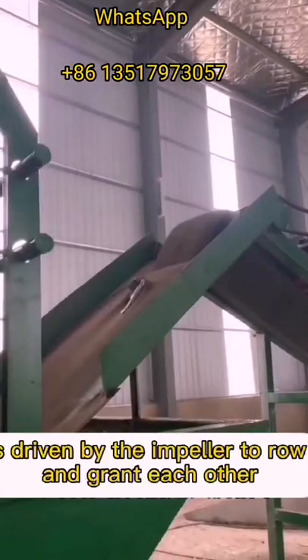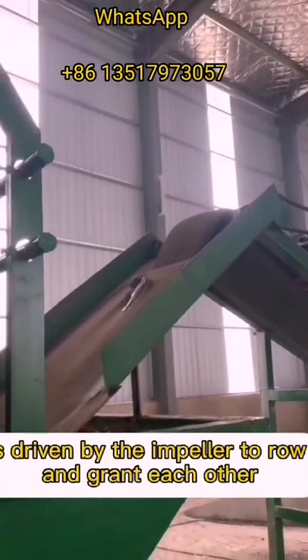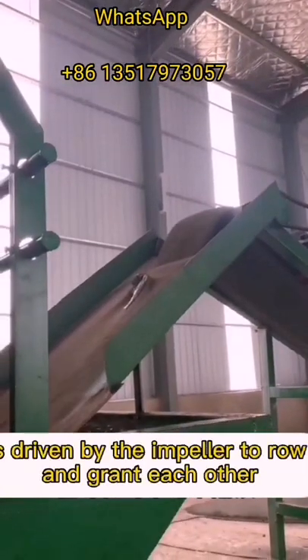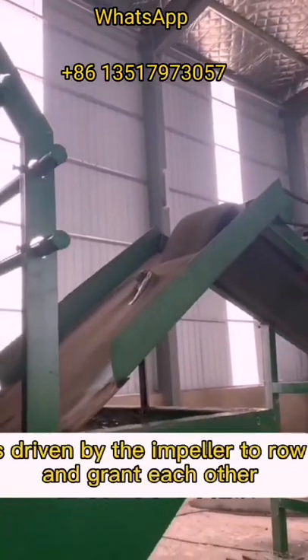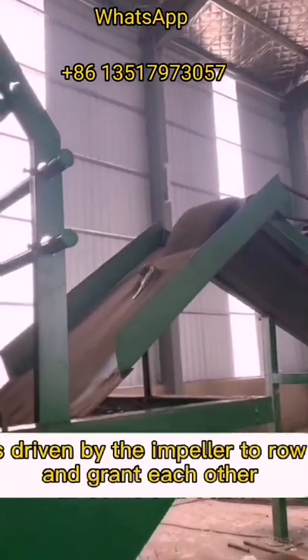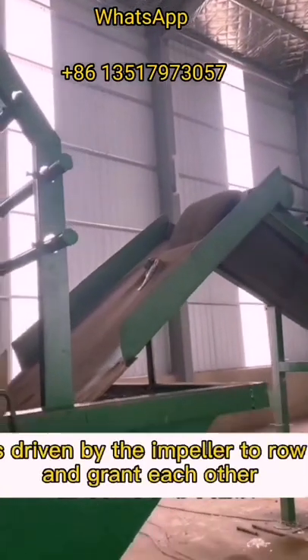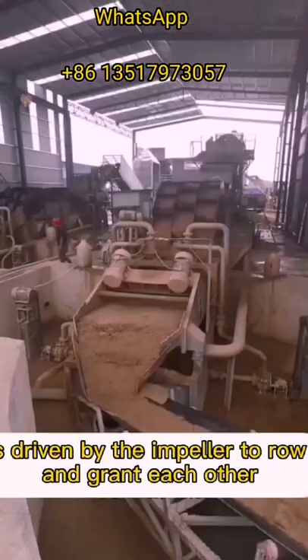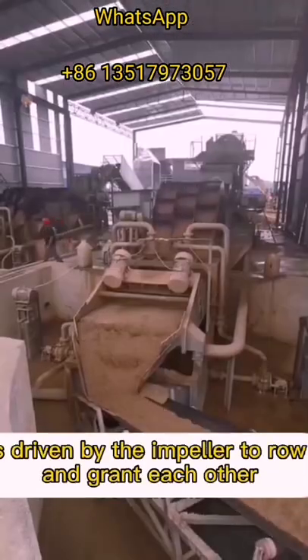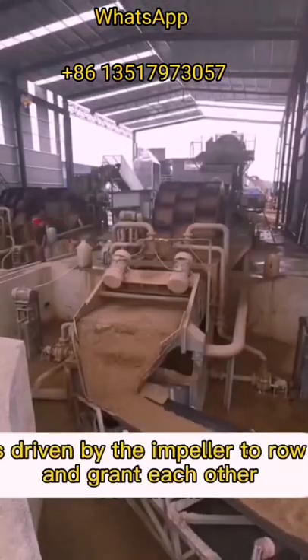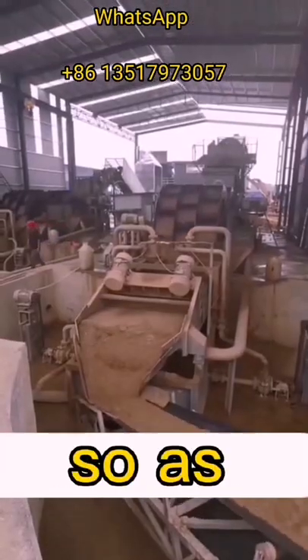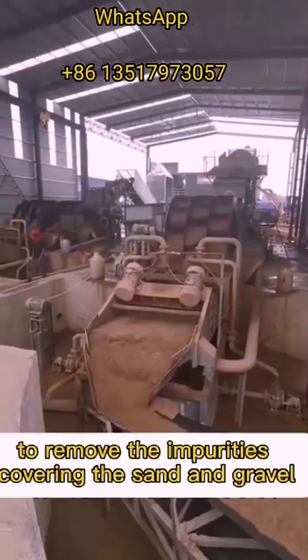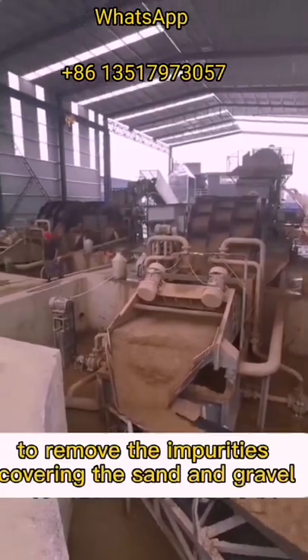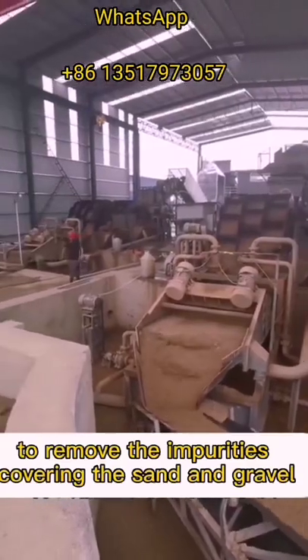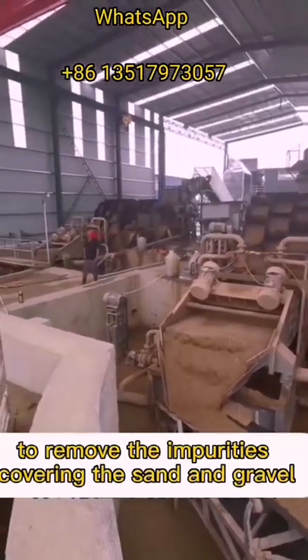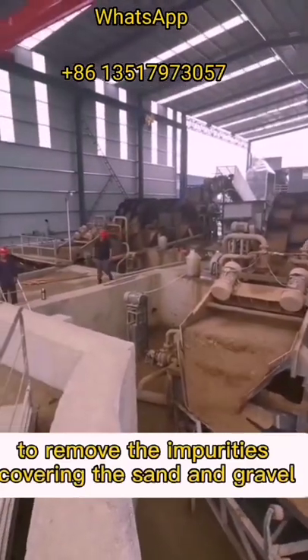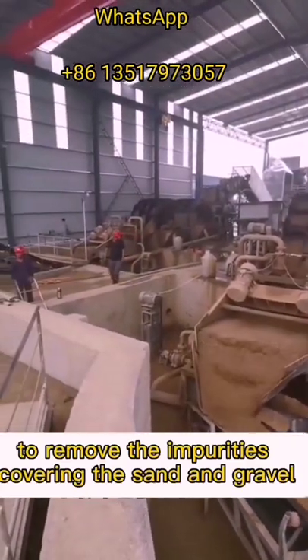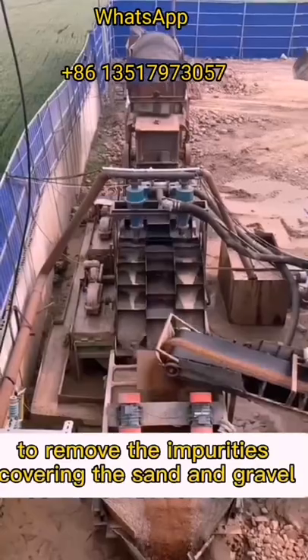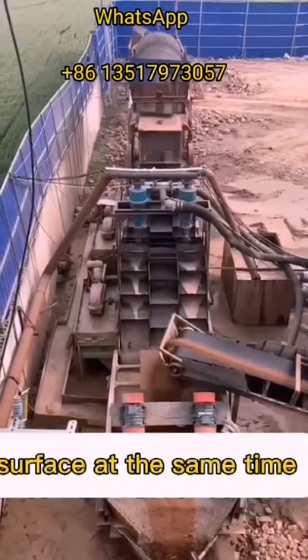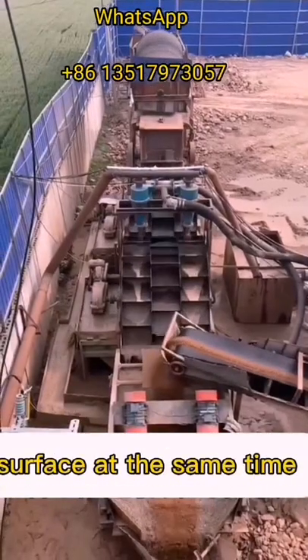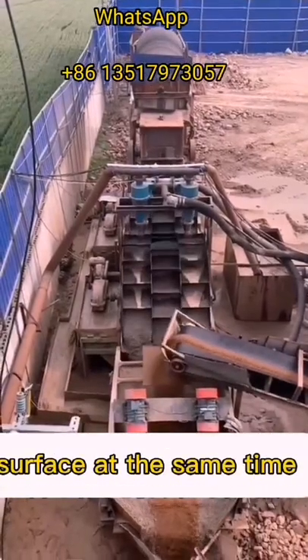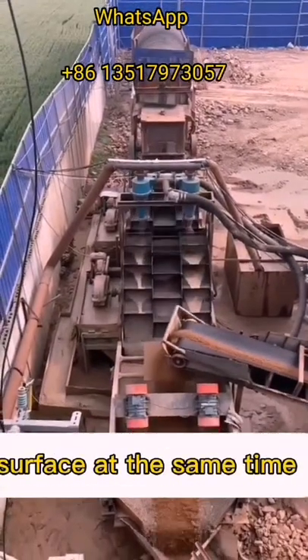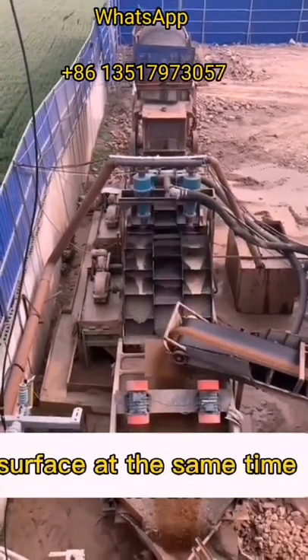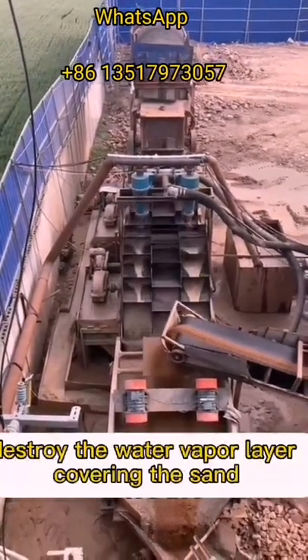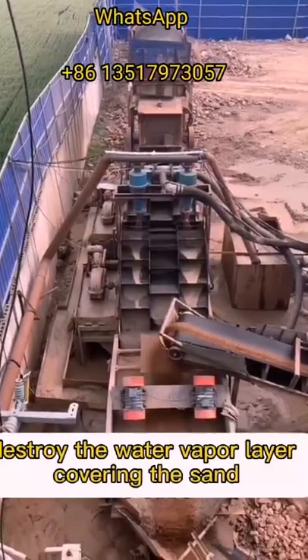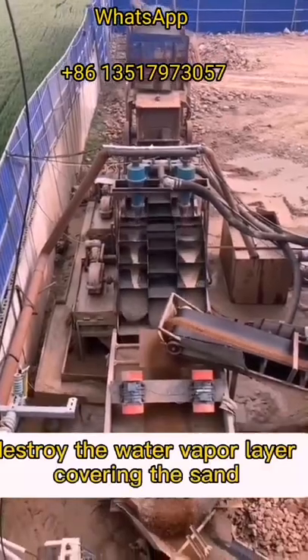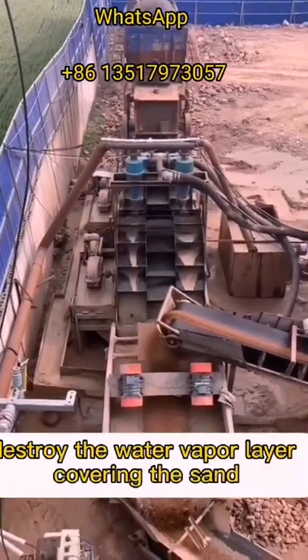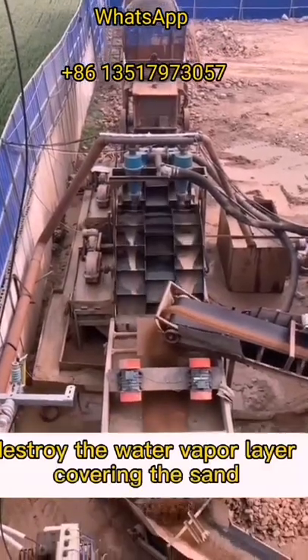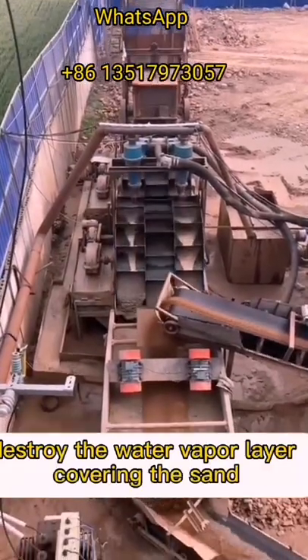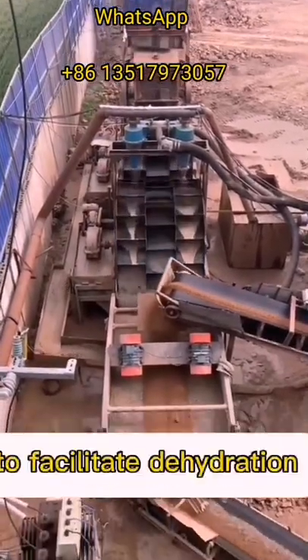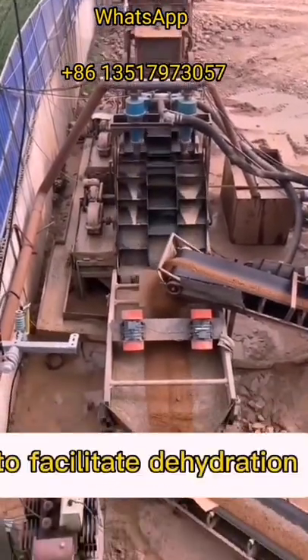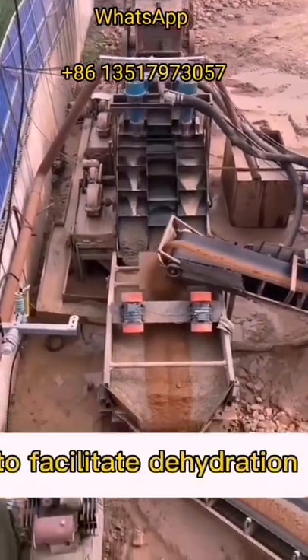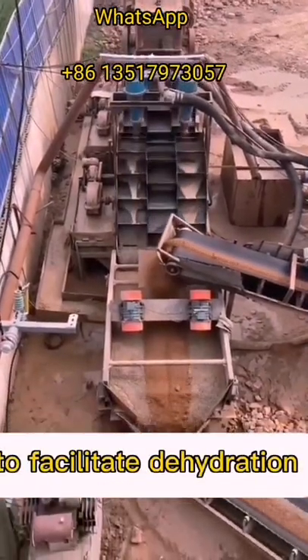The sand and gravel are driven by the impeller to roll and grind each other, so as to remove the impurities covering the sand and gravel surface. At the same time, this destroys the water vapor layer covering the sand to facilitate dehydration.